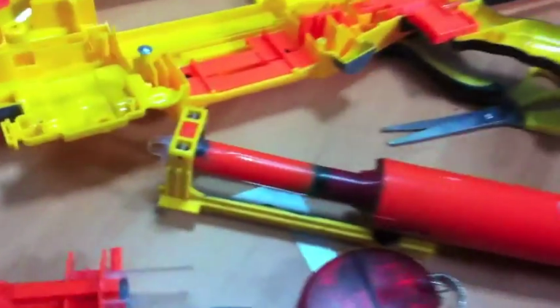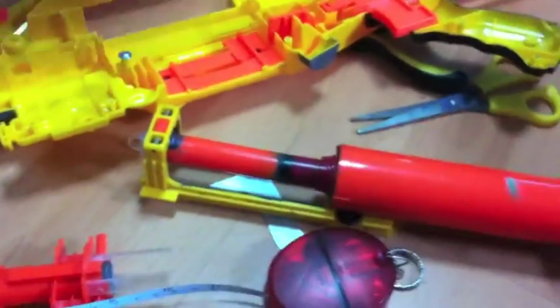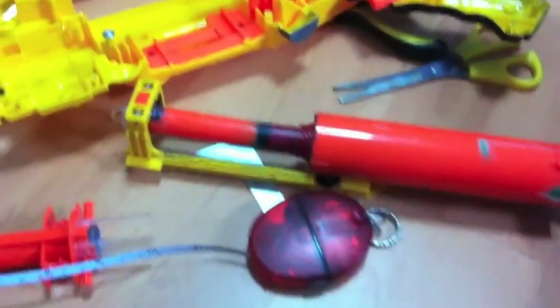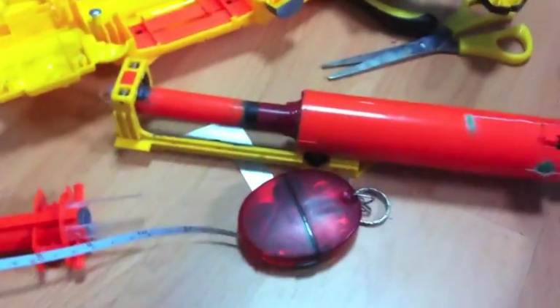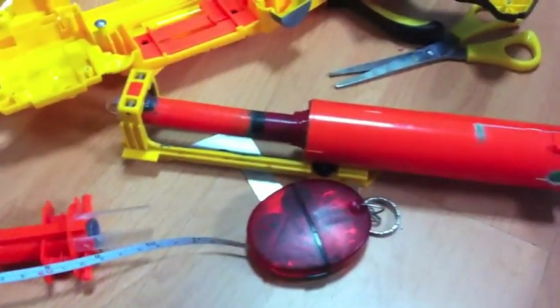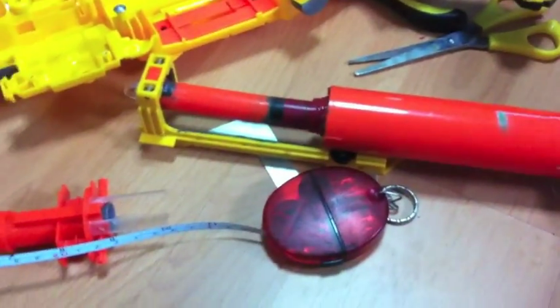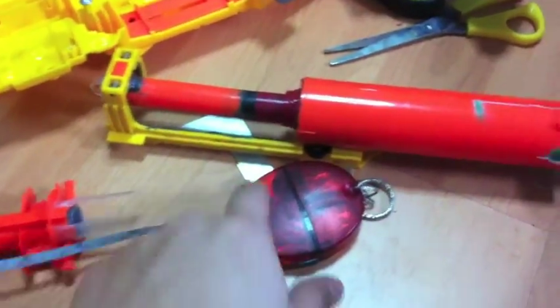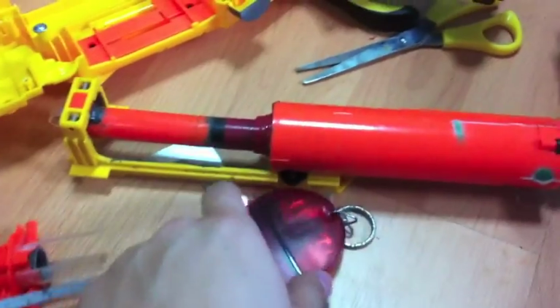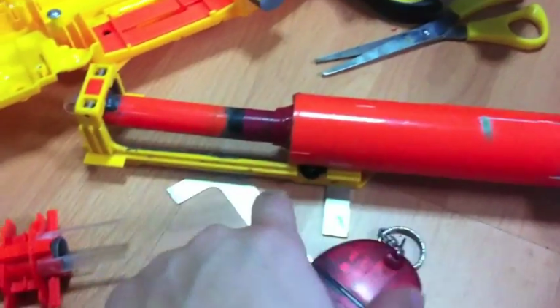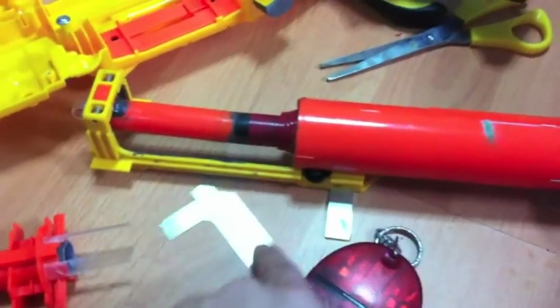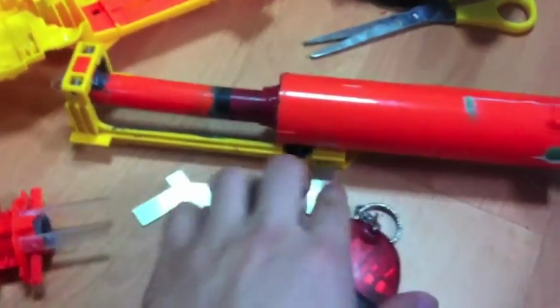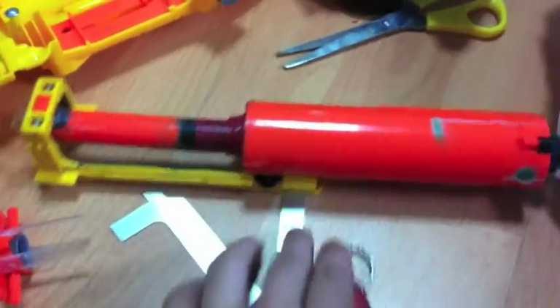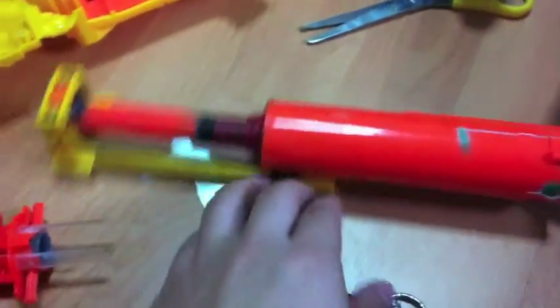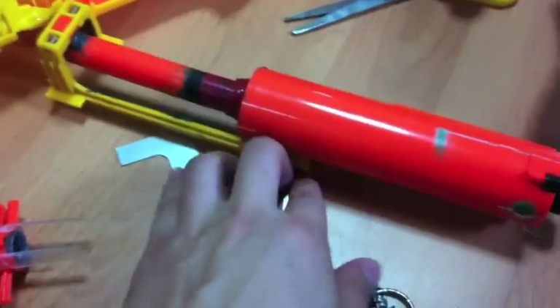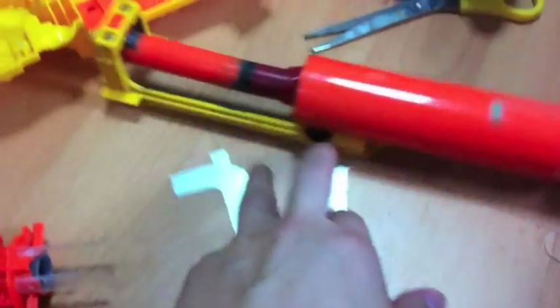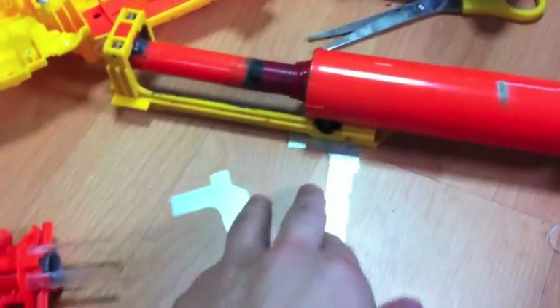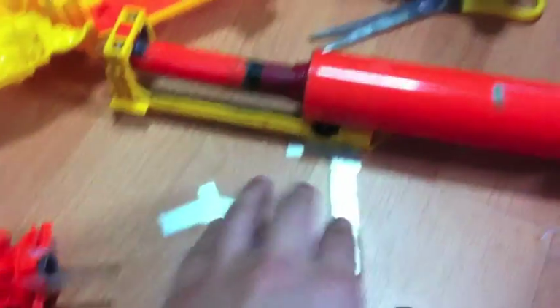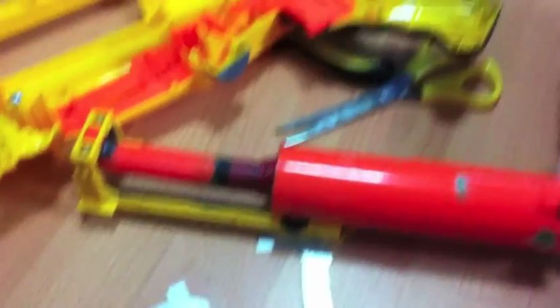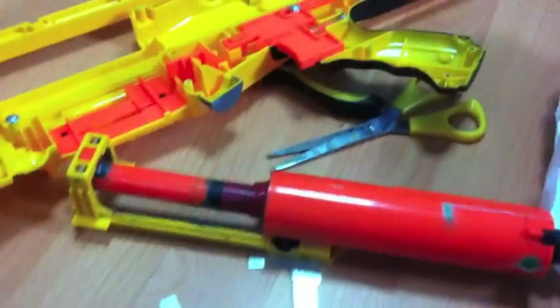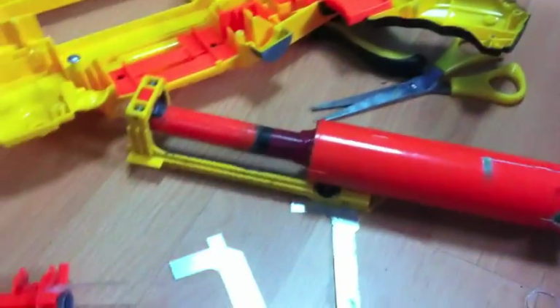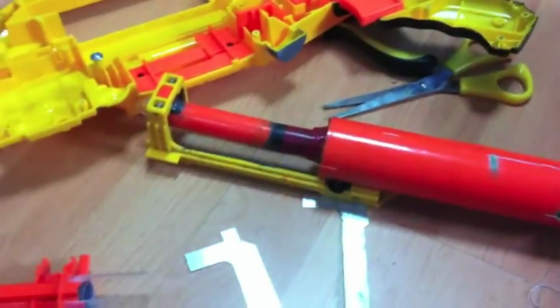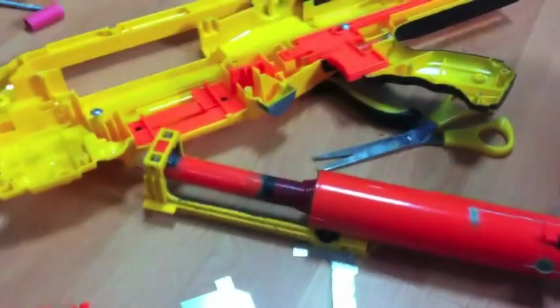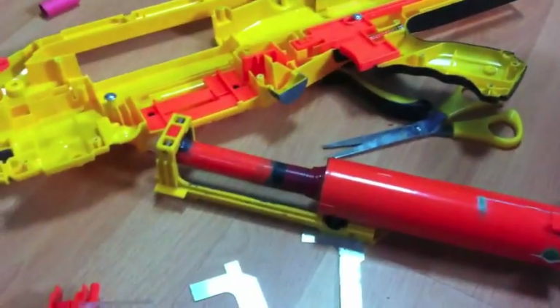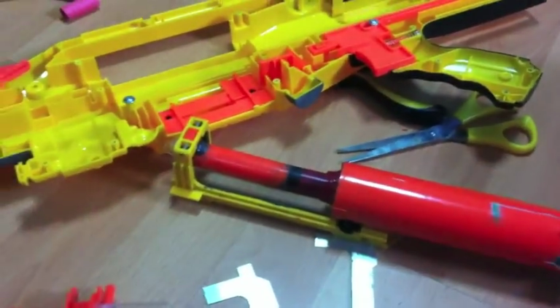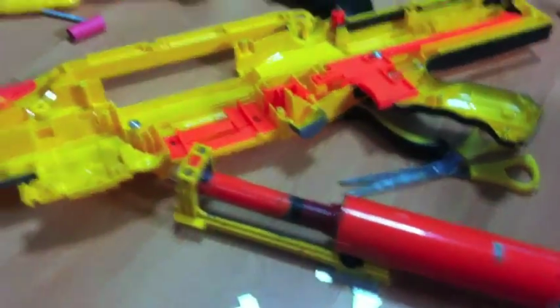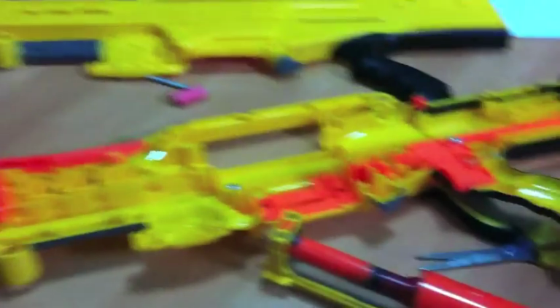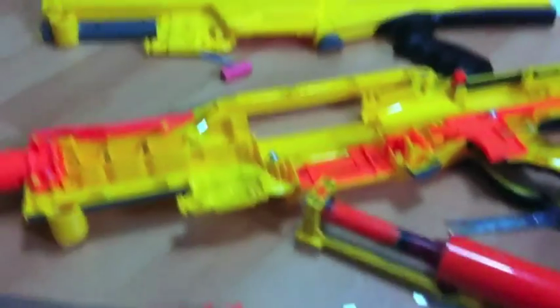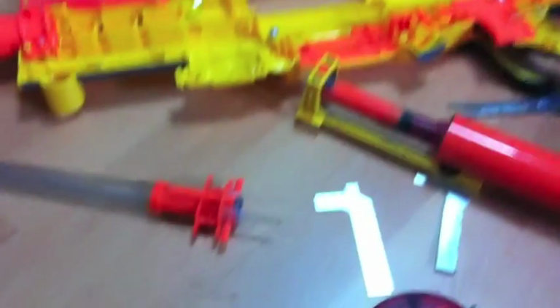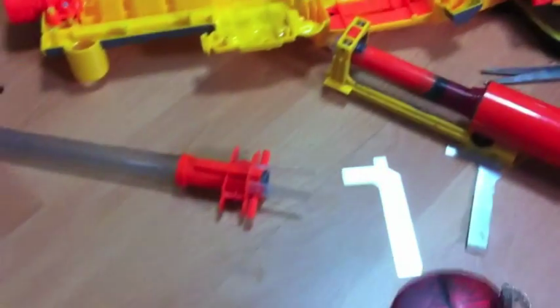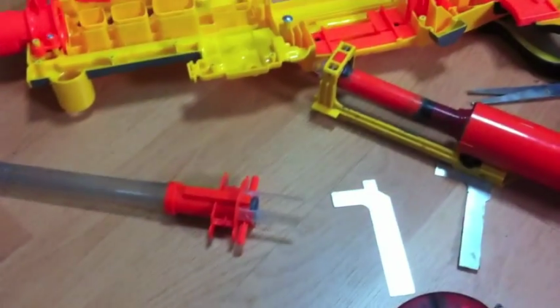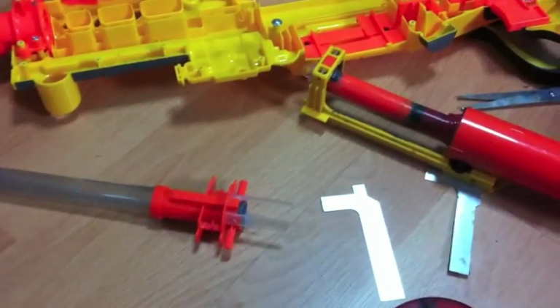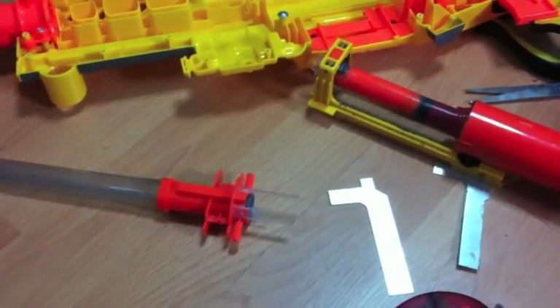I'm just going to epoxy on the aluminum pieces, give it a day or so, and then I'll have it firing.